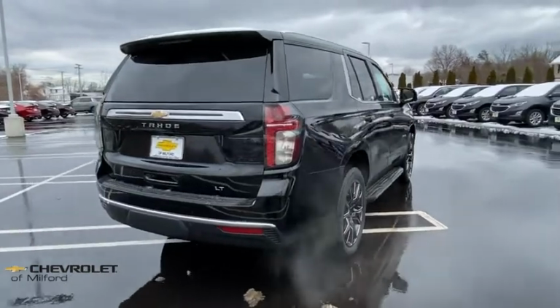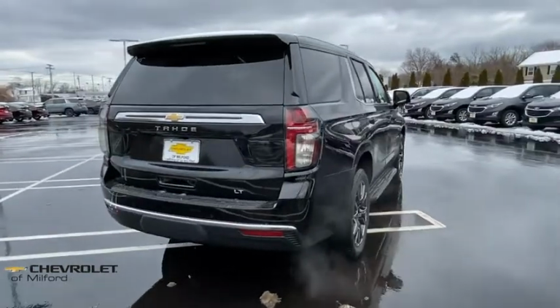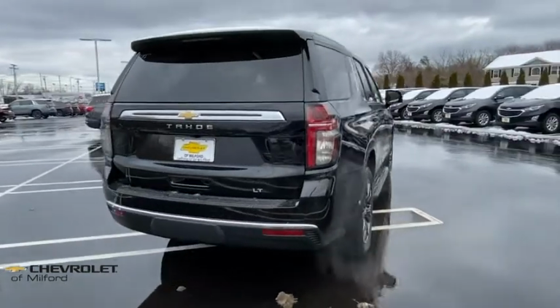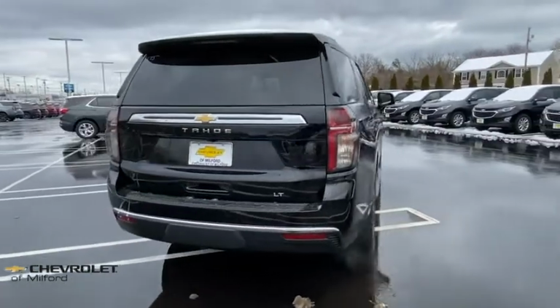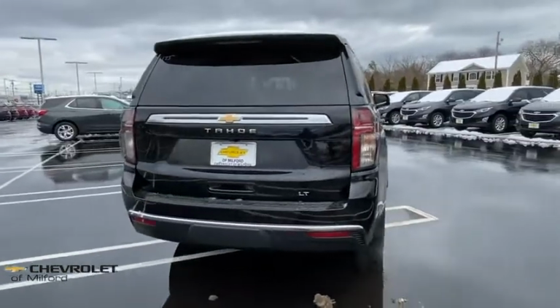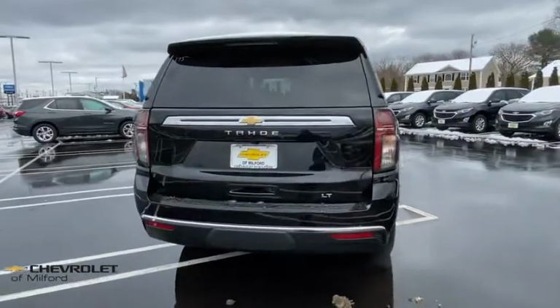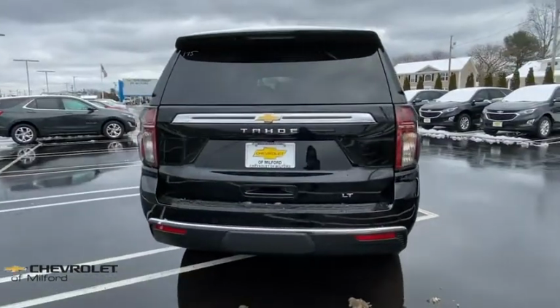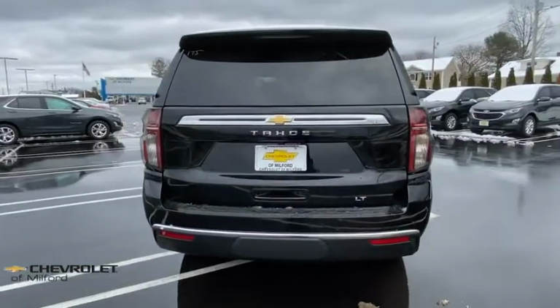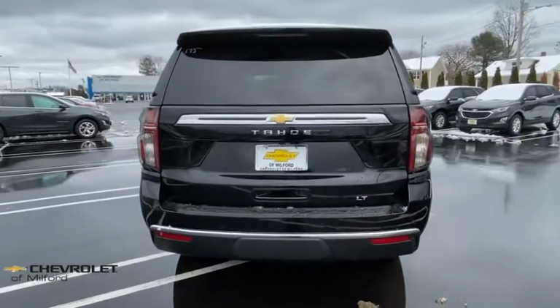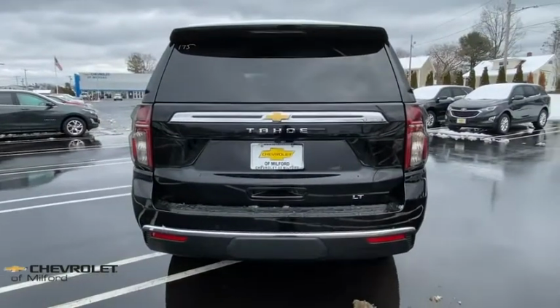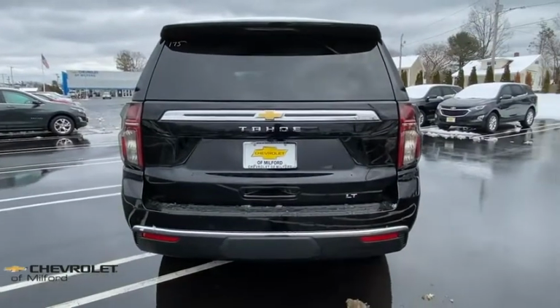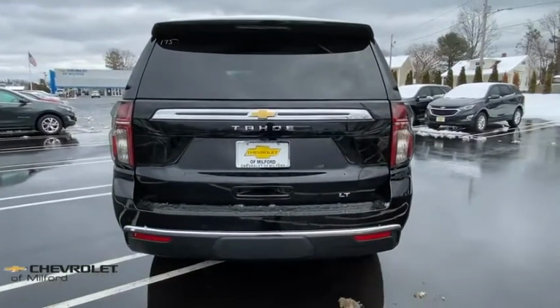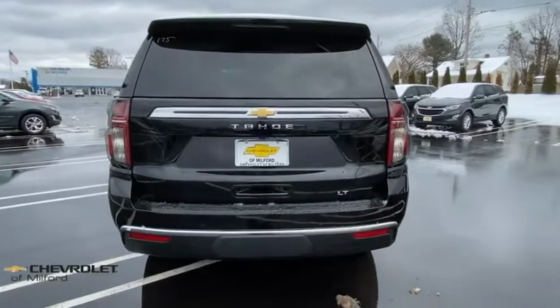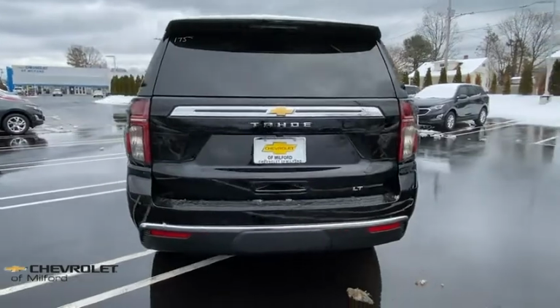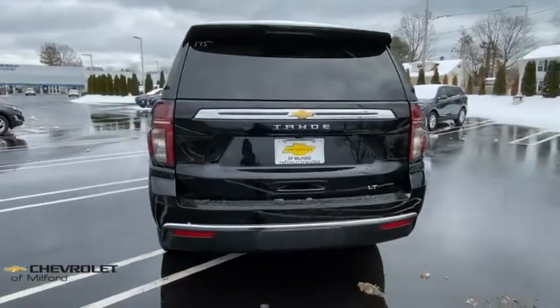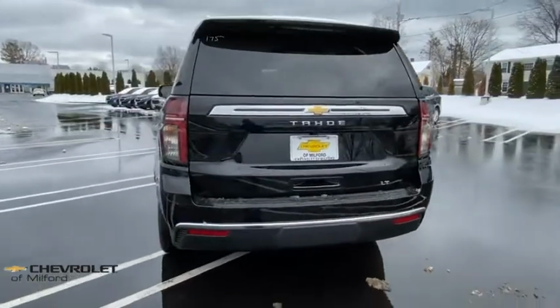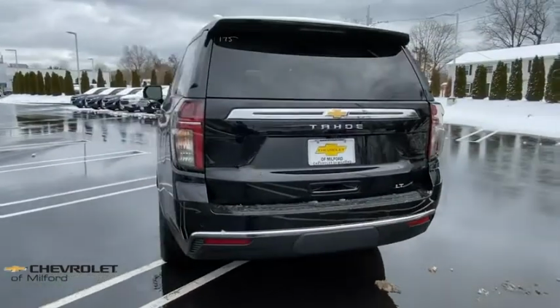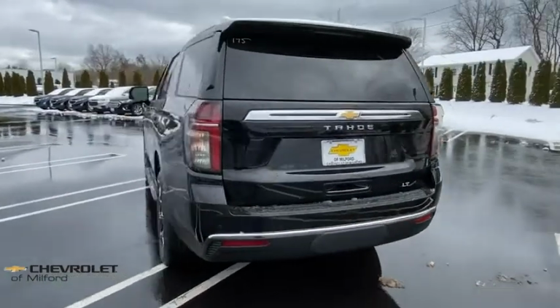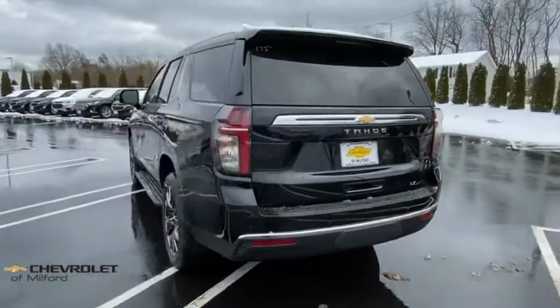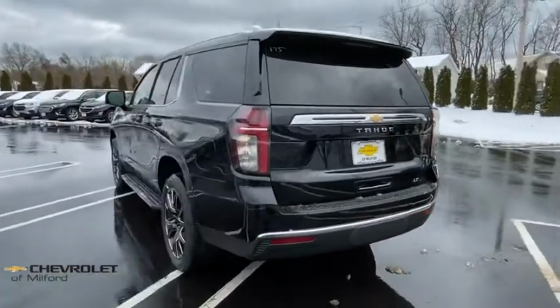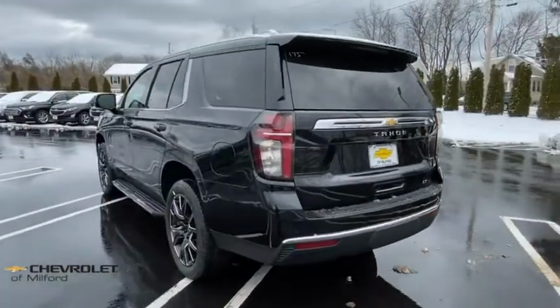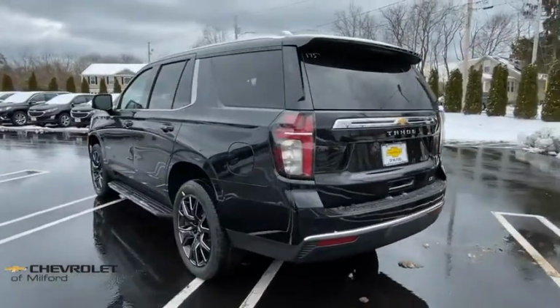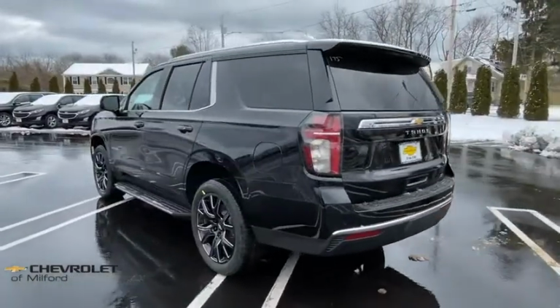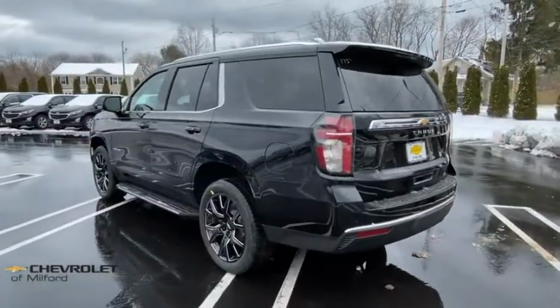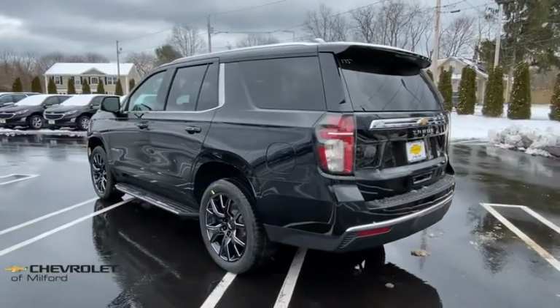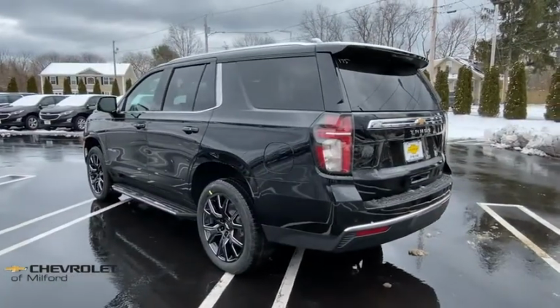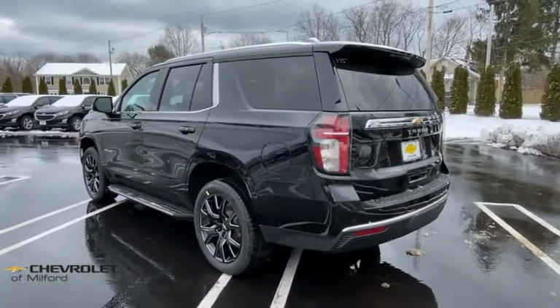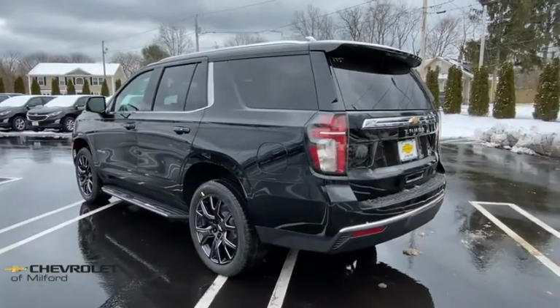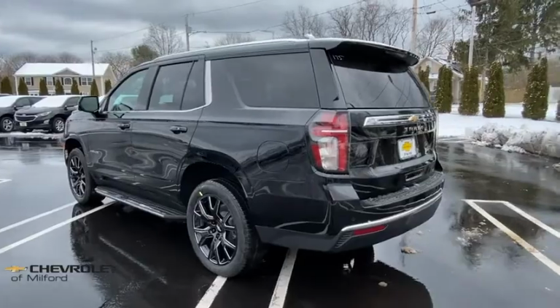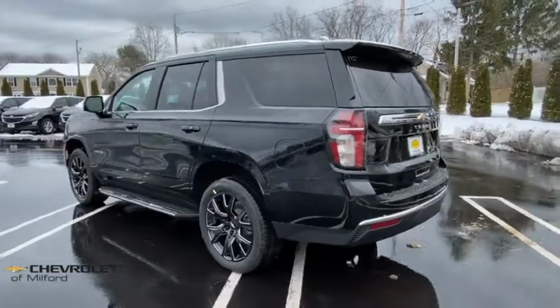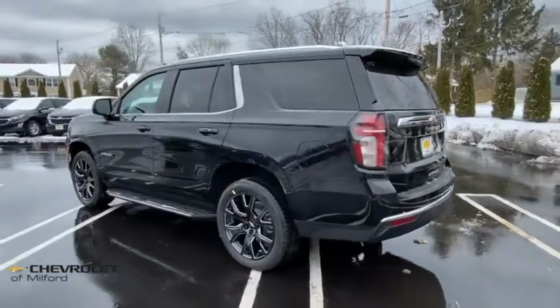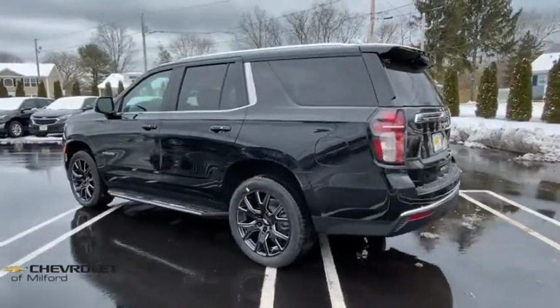Traction control, remote start, power passenger seat, power liftgate, dual airbags, leather-wrapped steering wheel, alloy wheels, power steering, floor mats, four-wheel disc brakes.